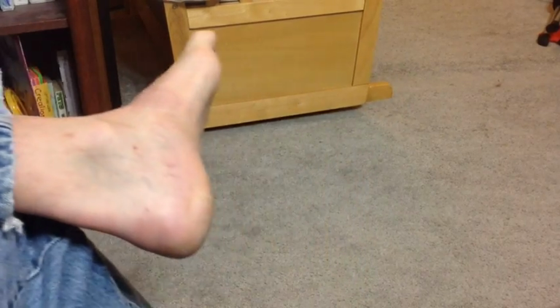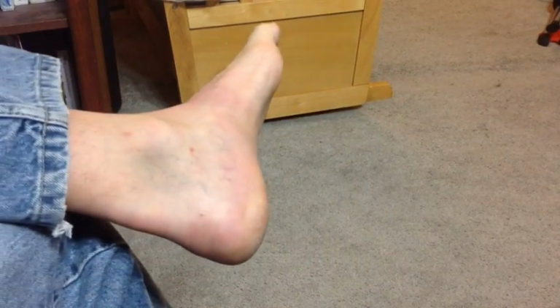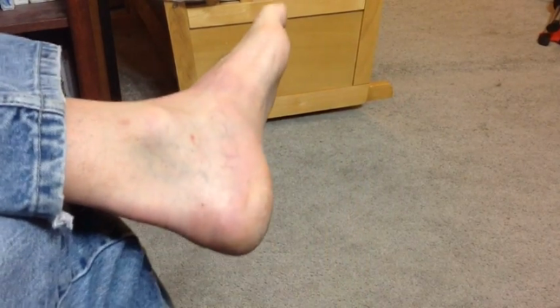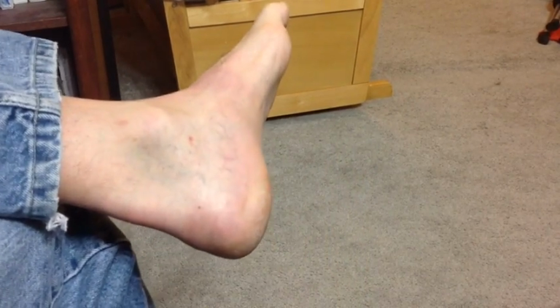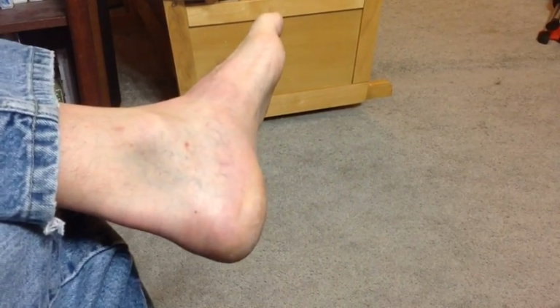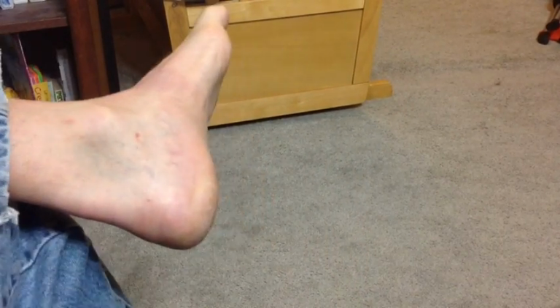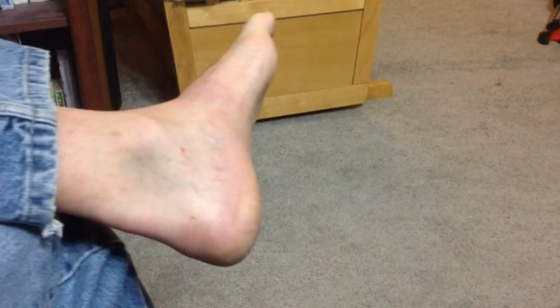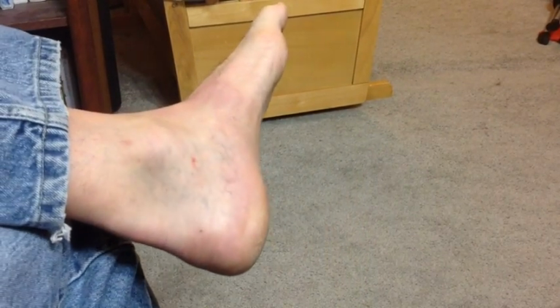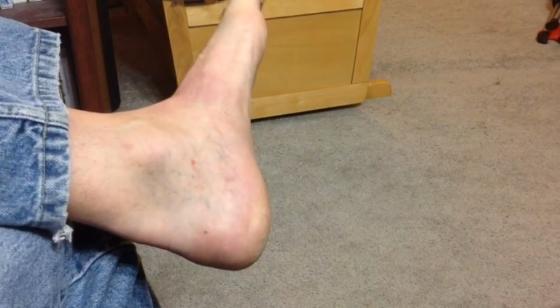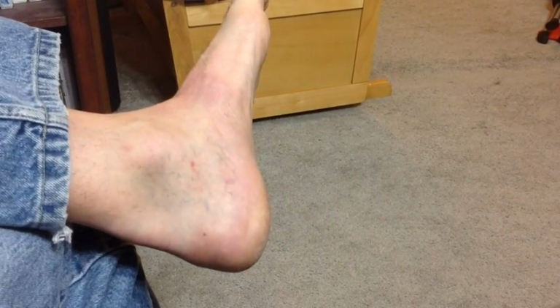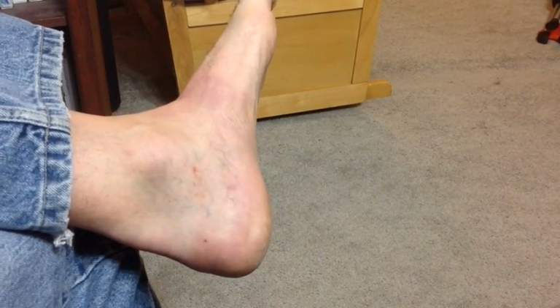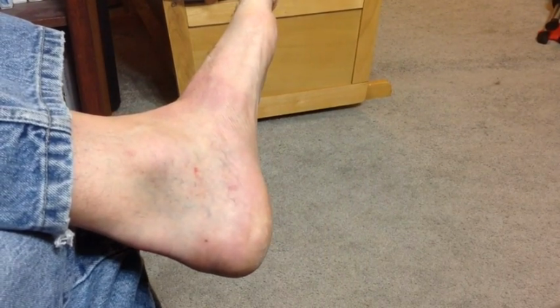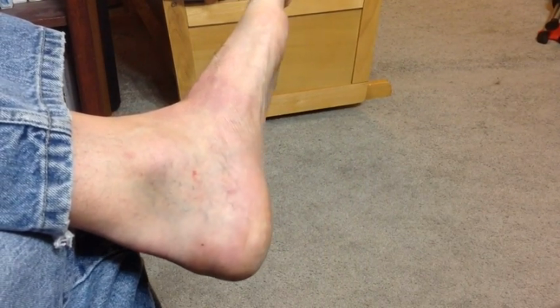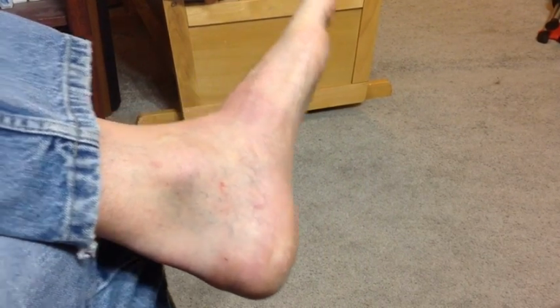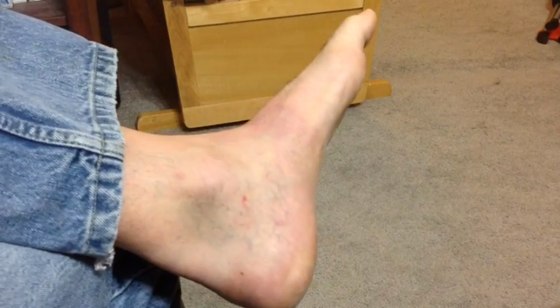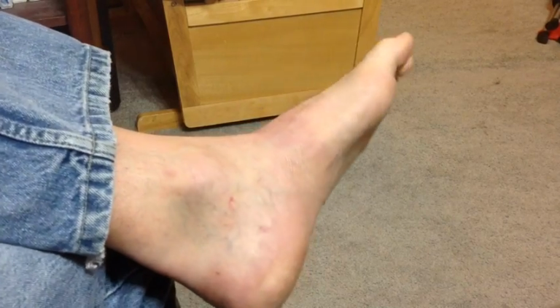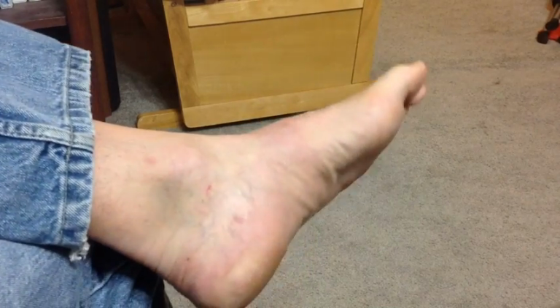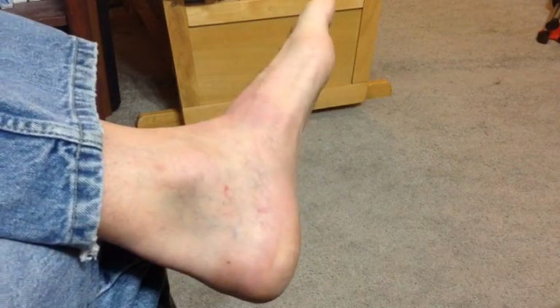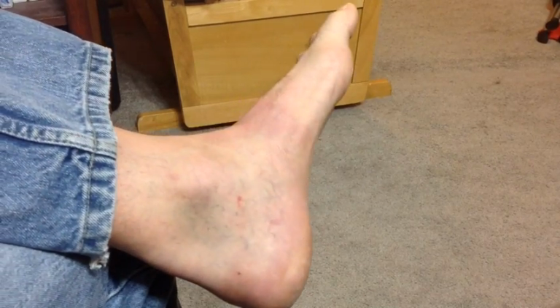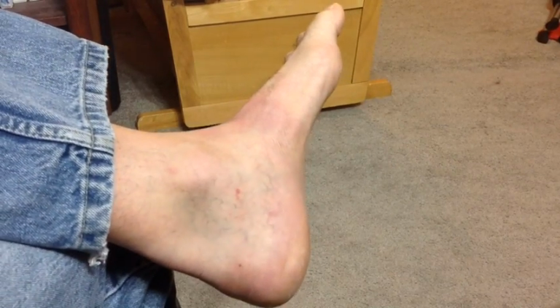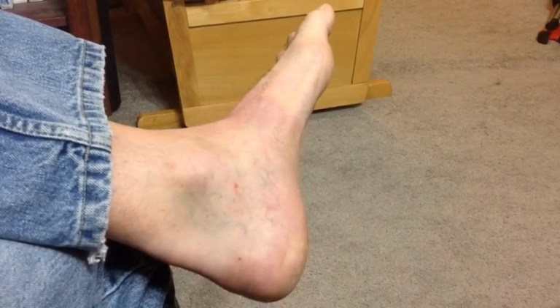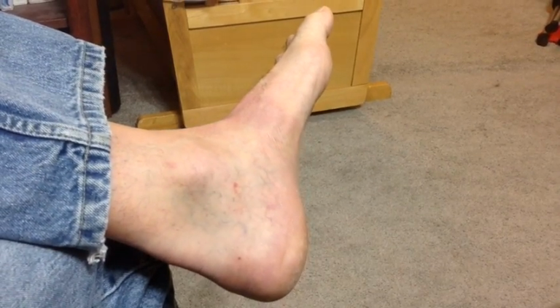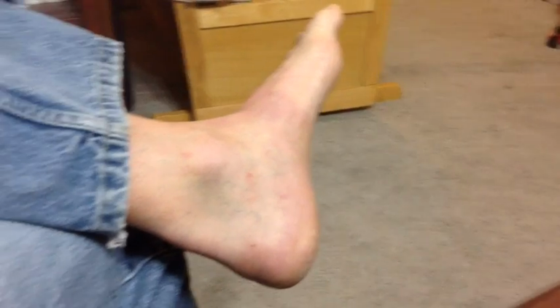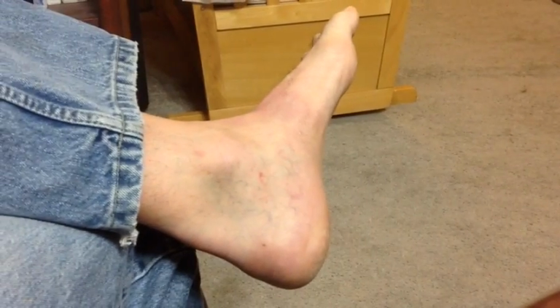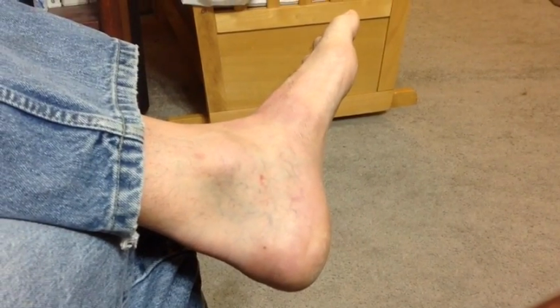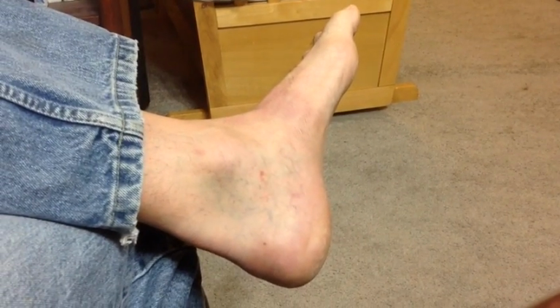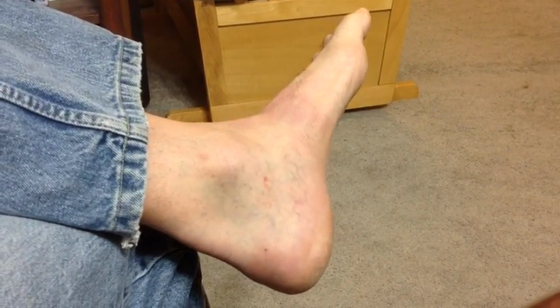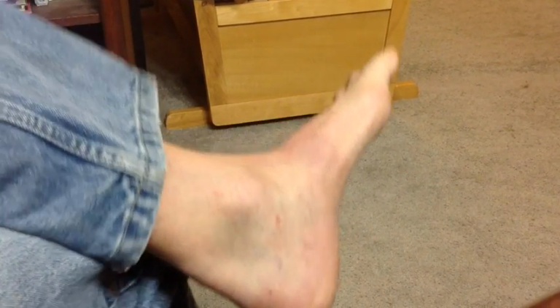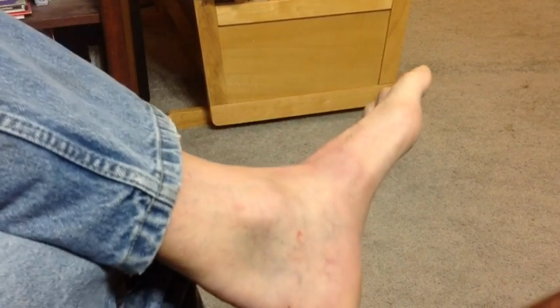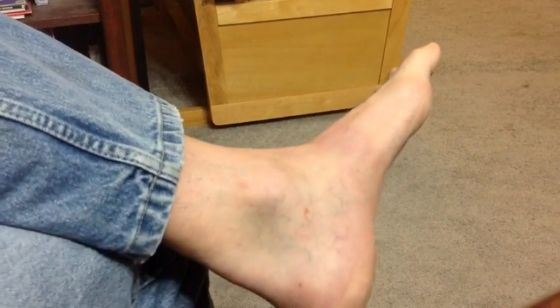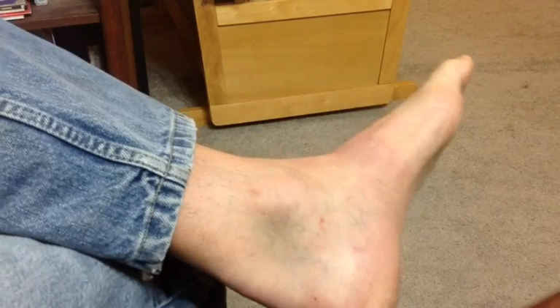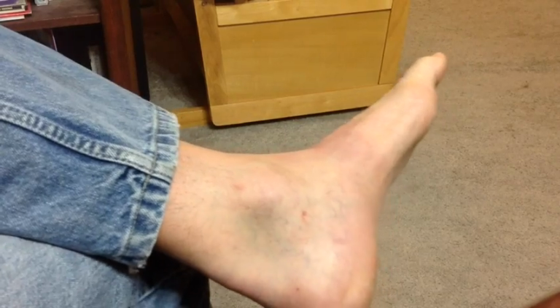Here's my stupid foot. I have Achilles tendonitis and plantar fasciitis, so I've been taping it for over a year. I don't have any more pain, and I can do pretty much whatever I want as long as it's taped.